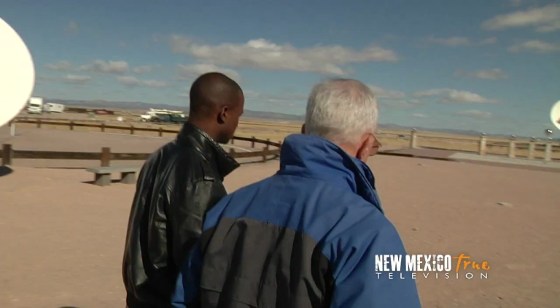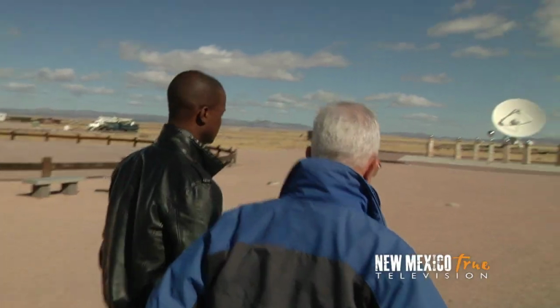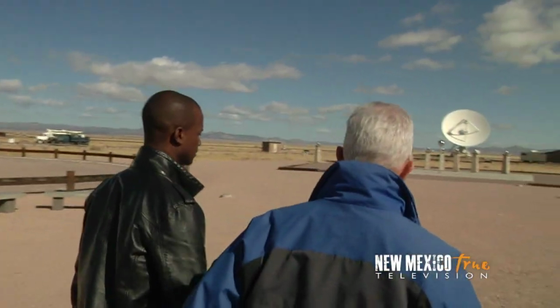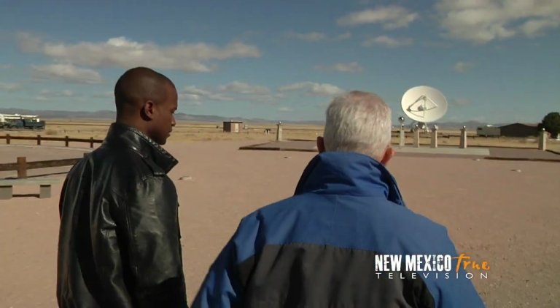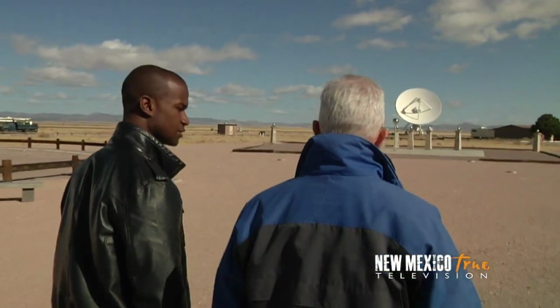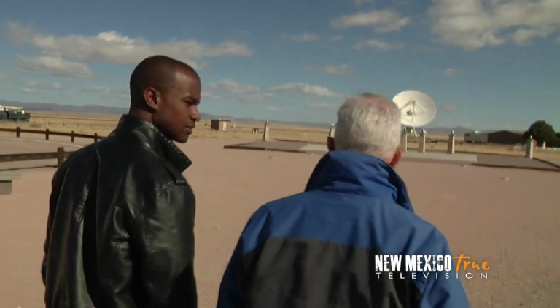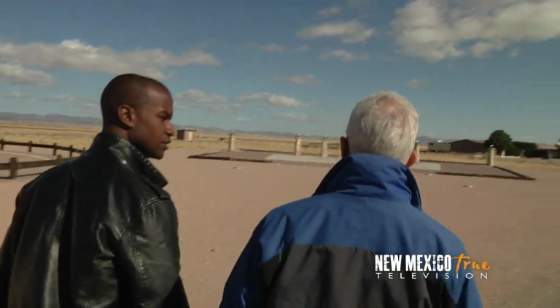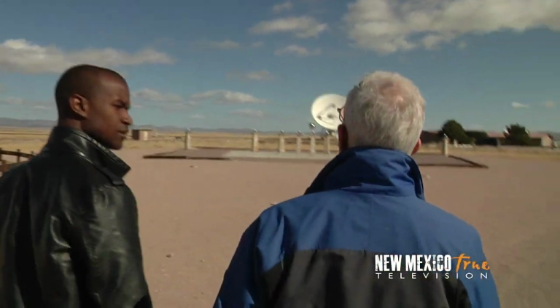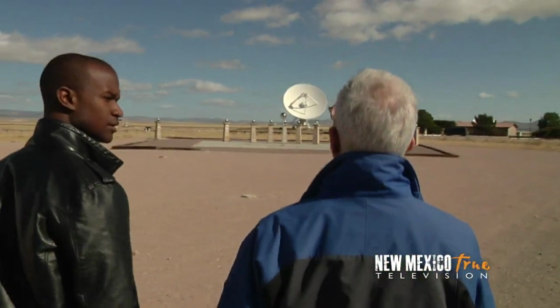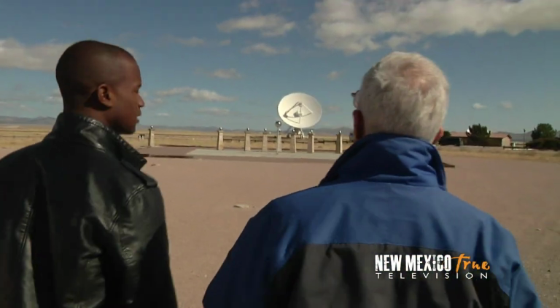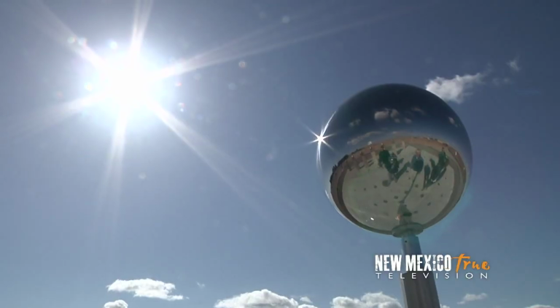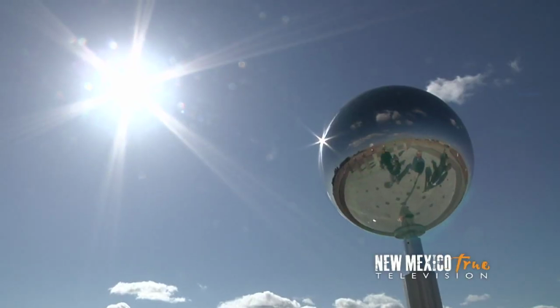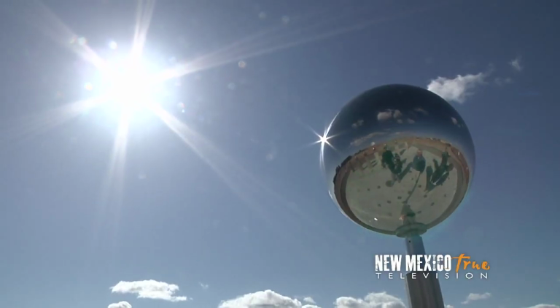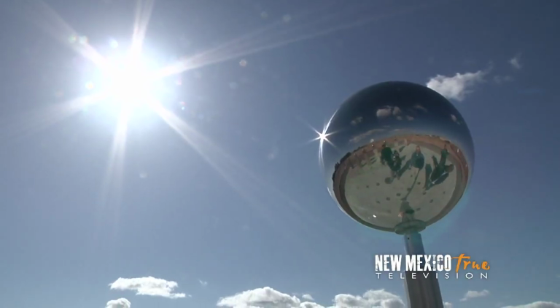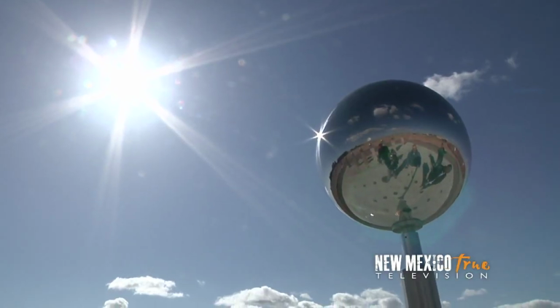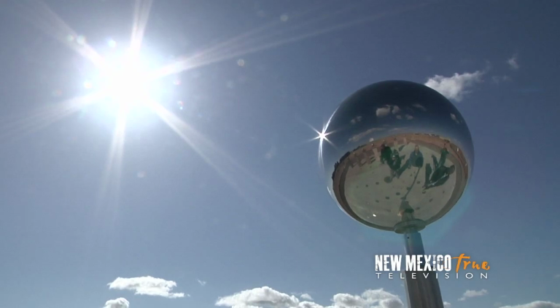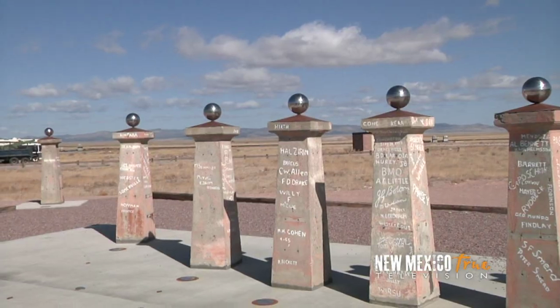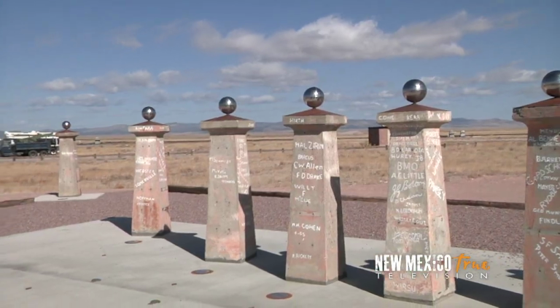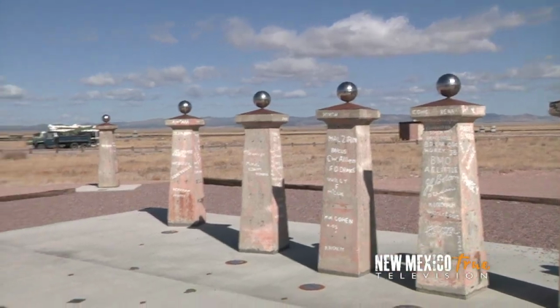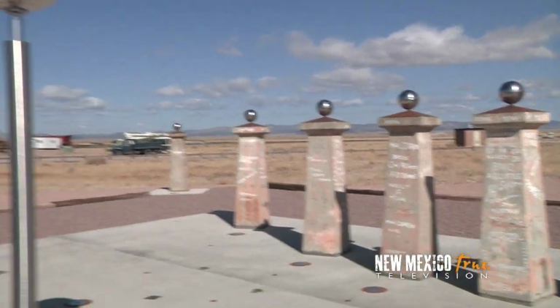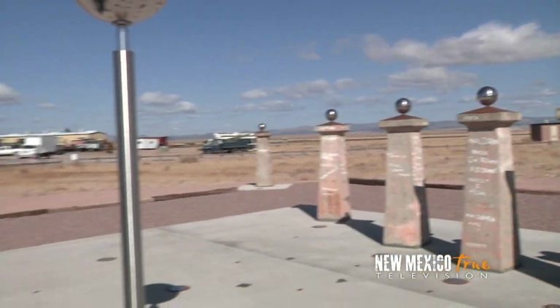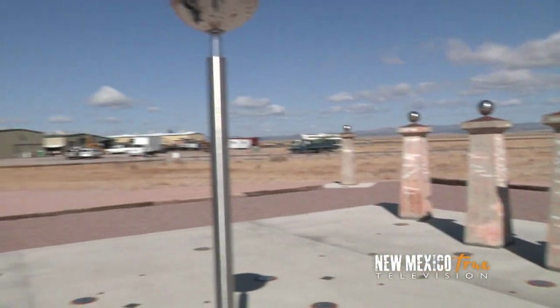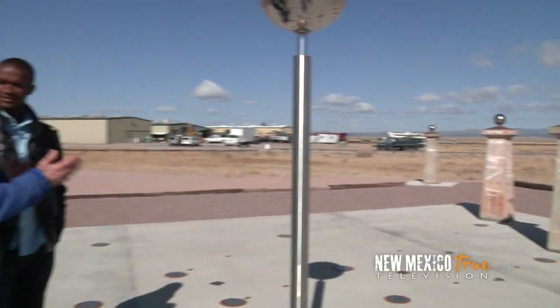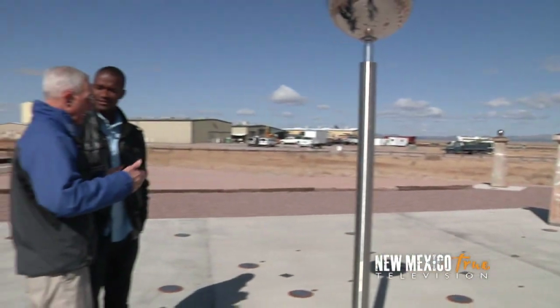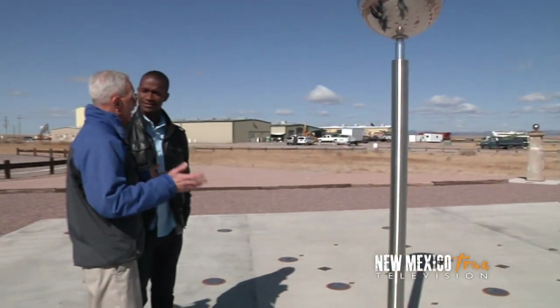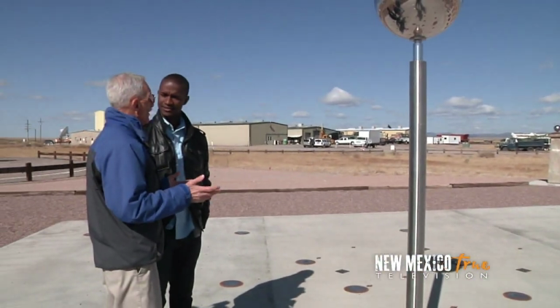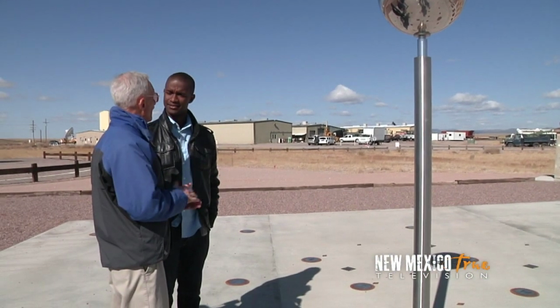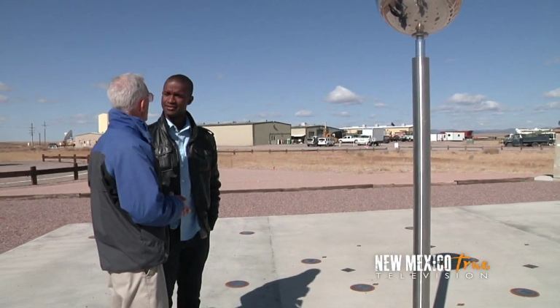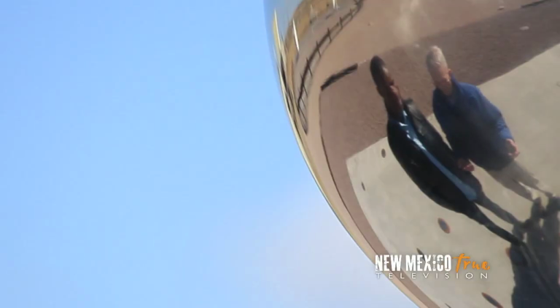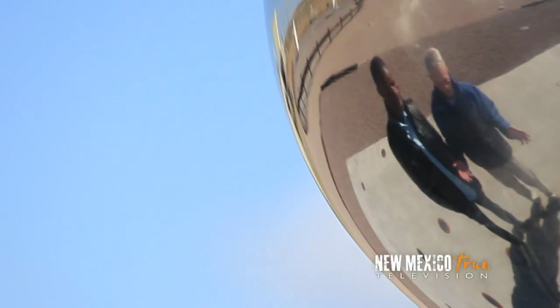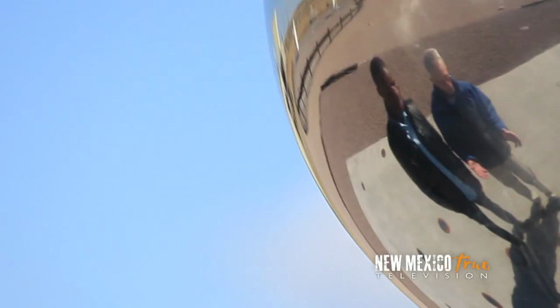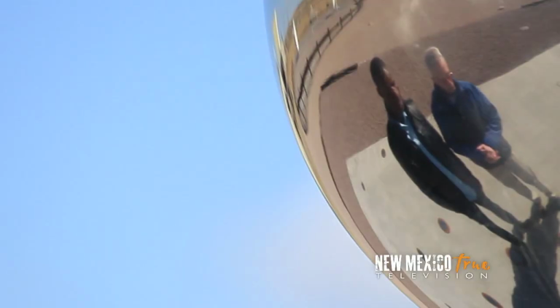Dave also walked me over to the VLA's latest installation, their new sundial. The sundial was erected as a monument to Ron Bracewell, a pioneer in radio astronomy.